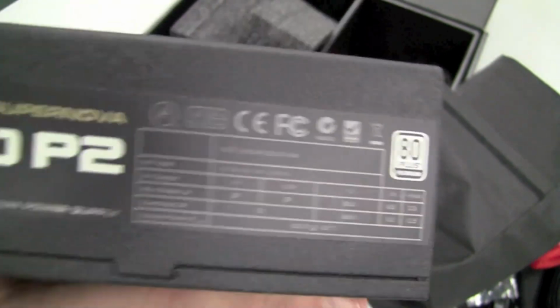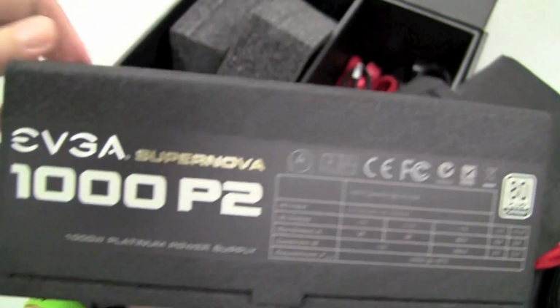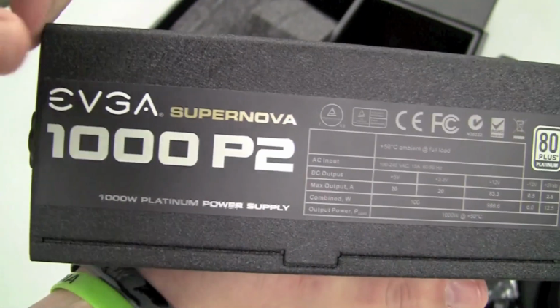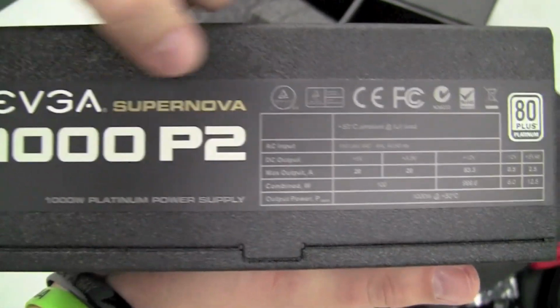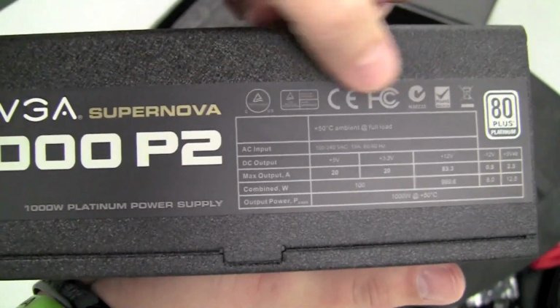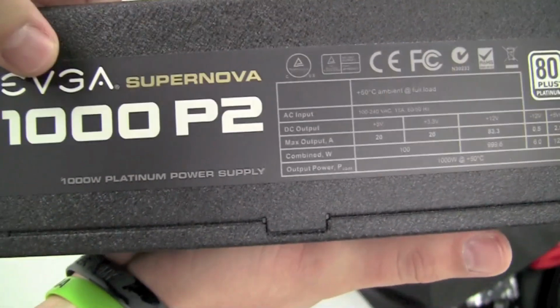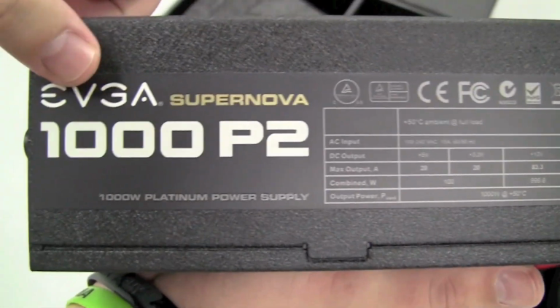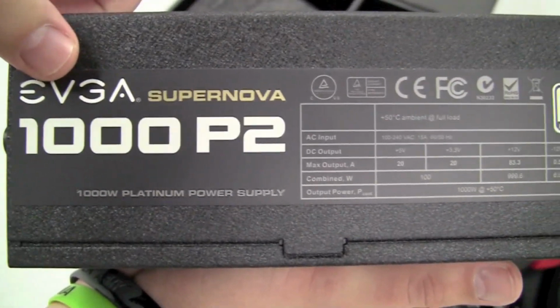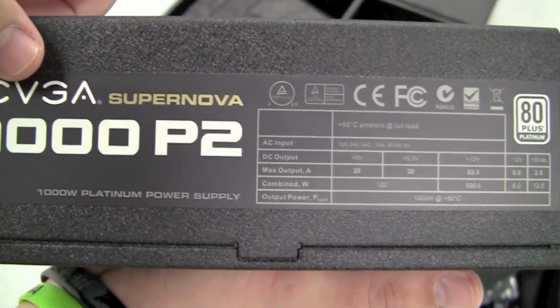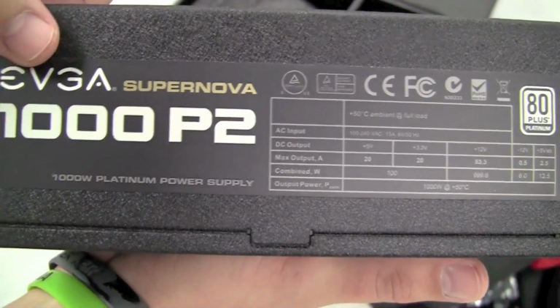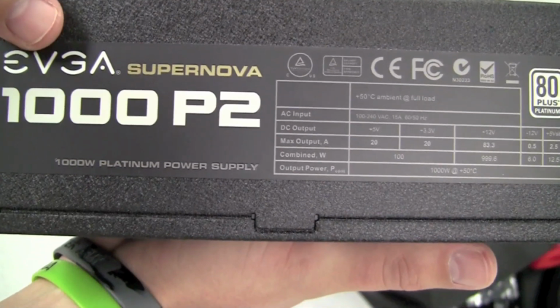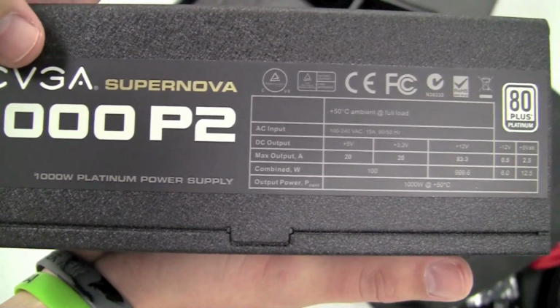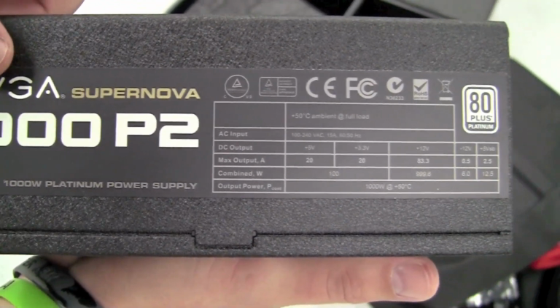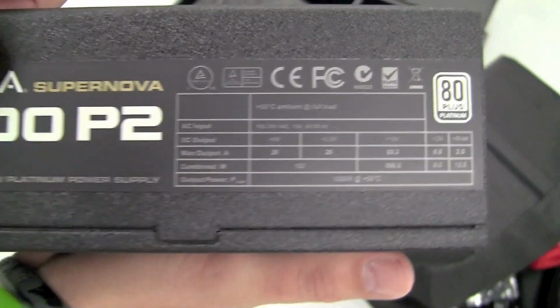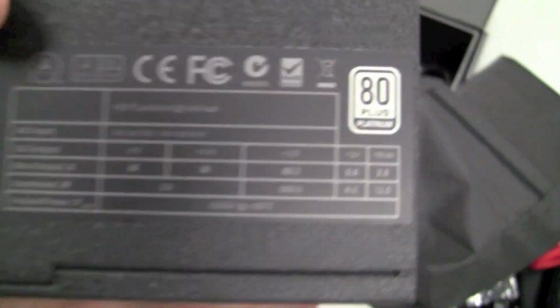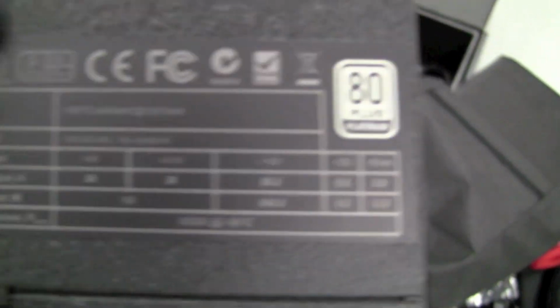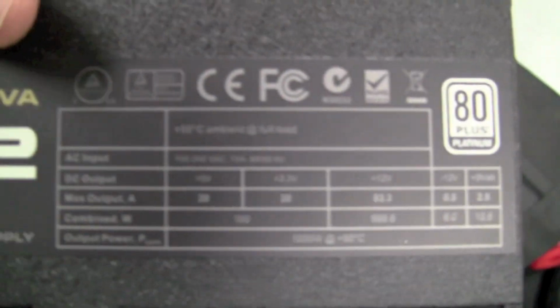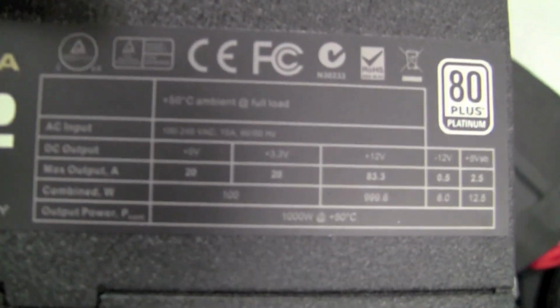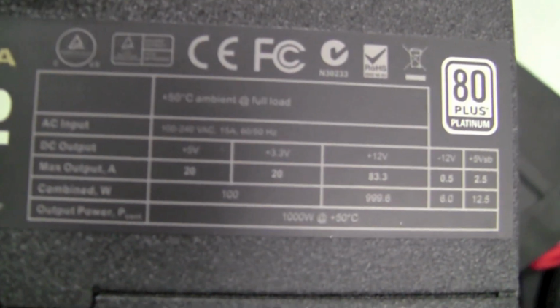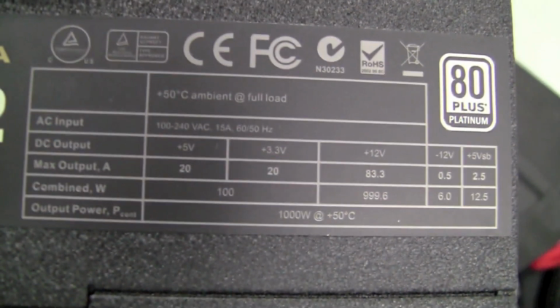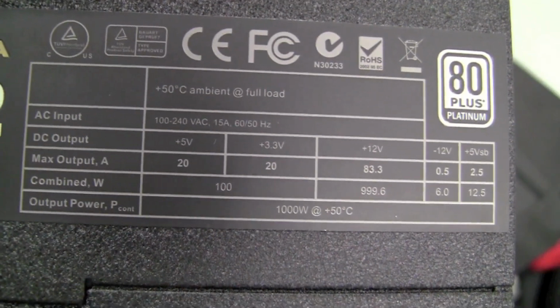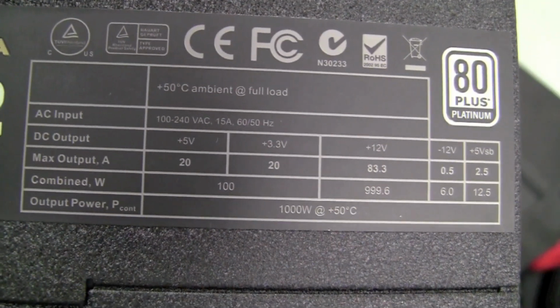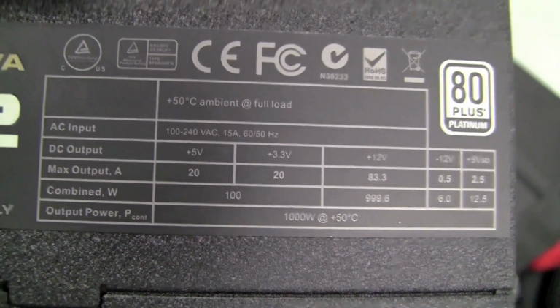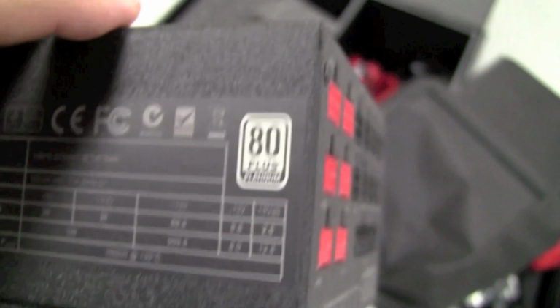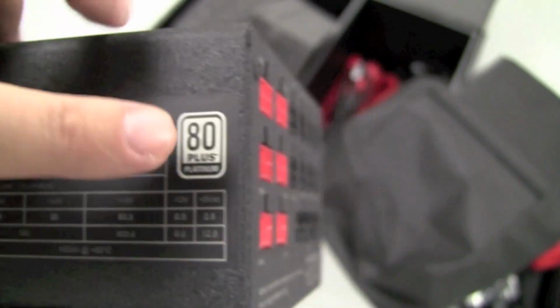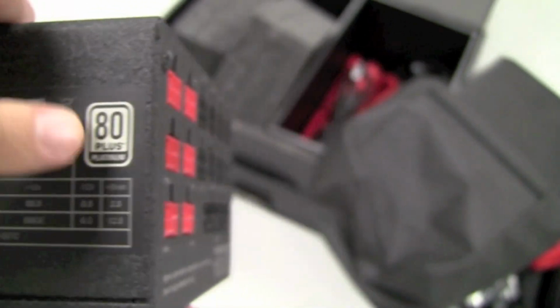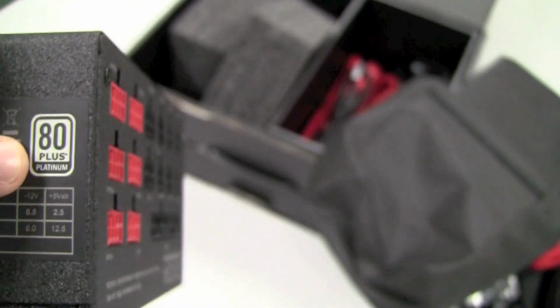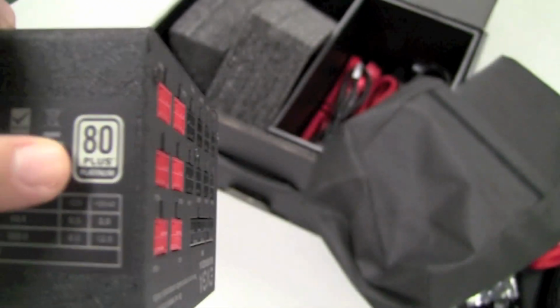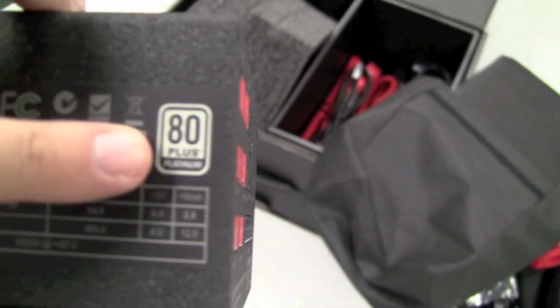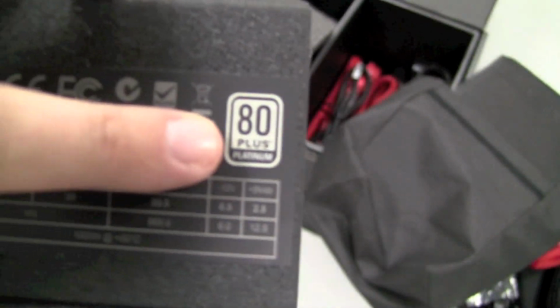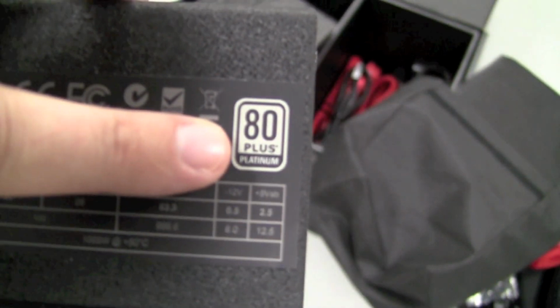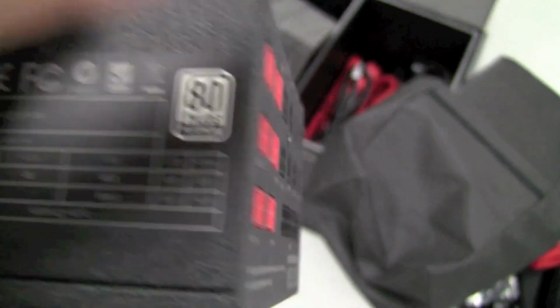Looking here on one side, you can see that we have the EVGA Supernova 1000 Platinum, as well as some of the specifications and our 80 Plus Platinum certified logo.